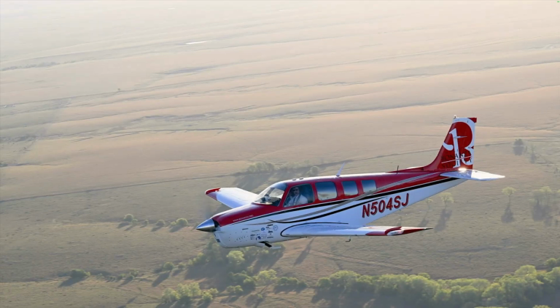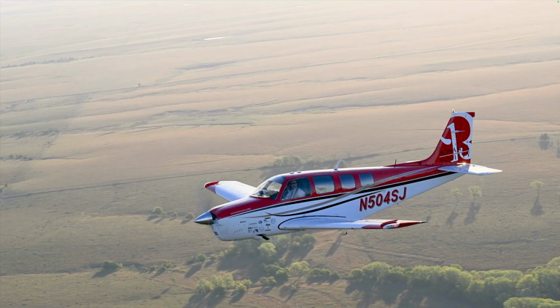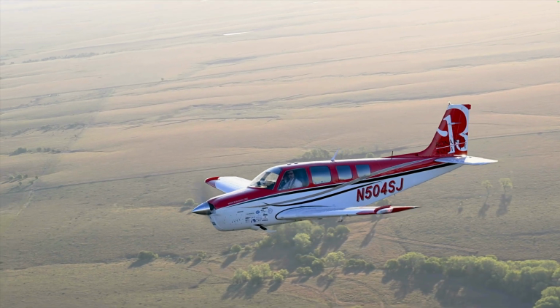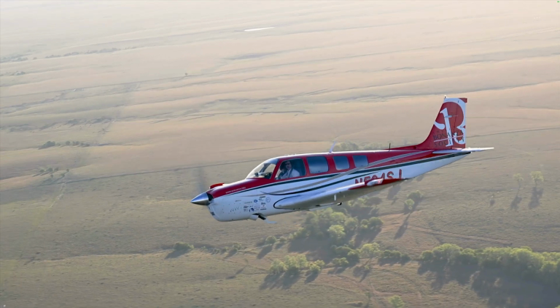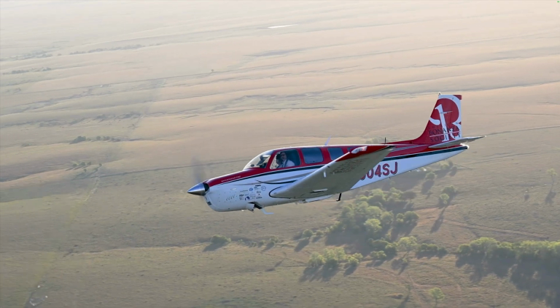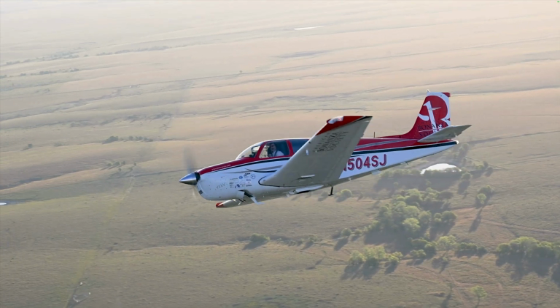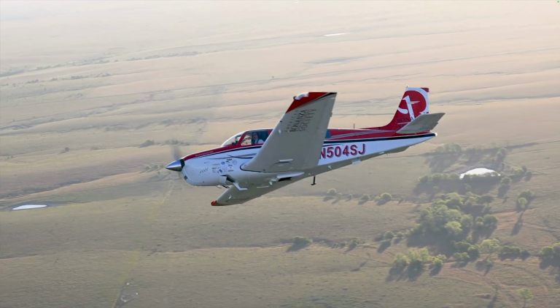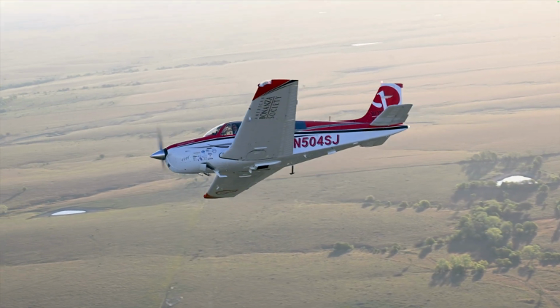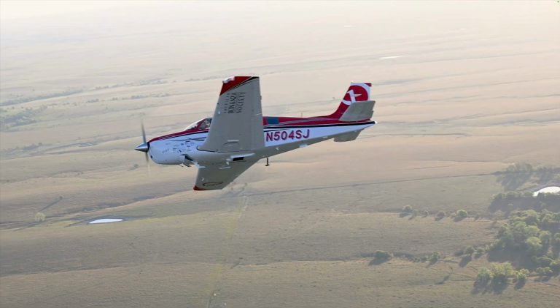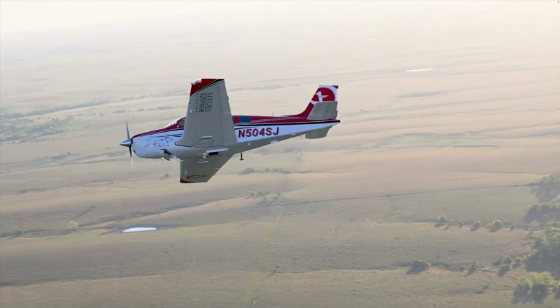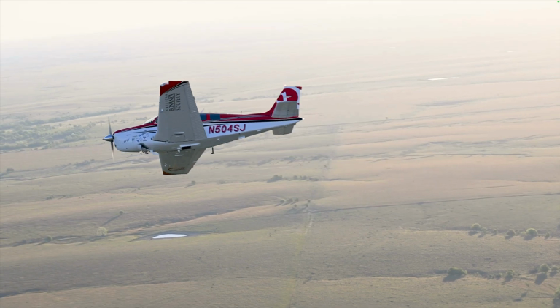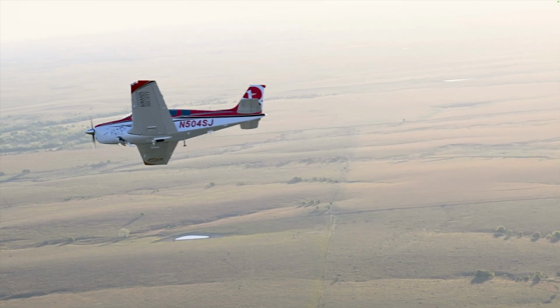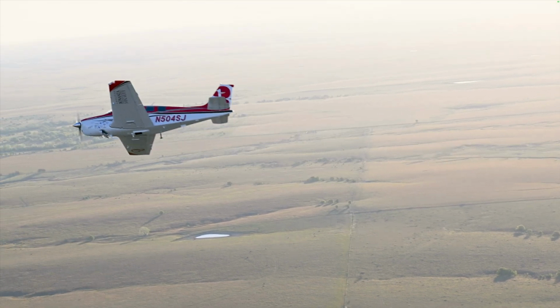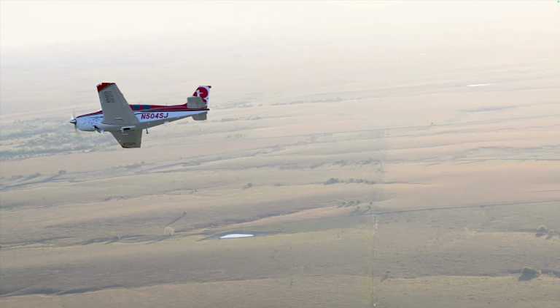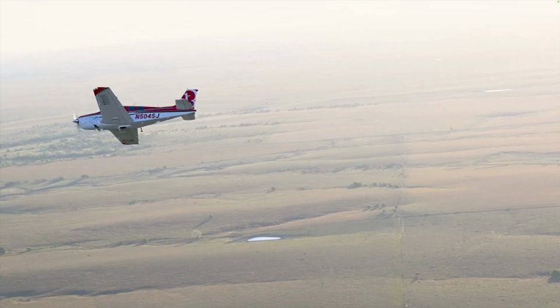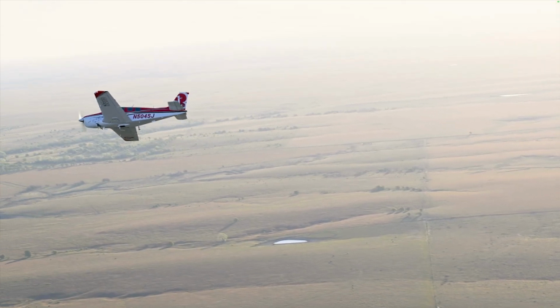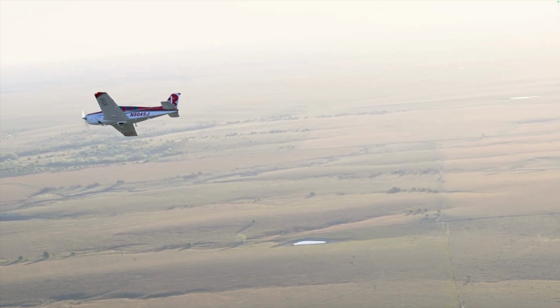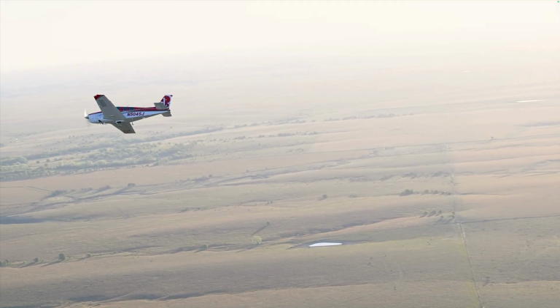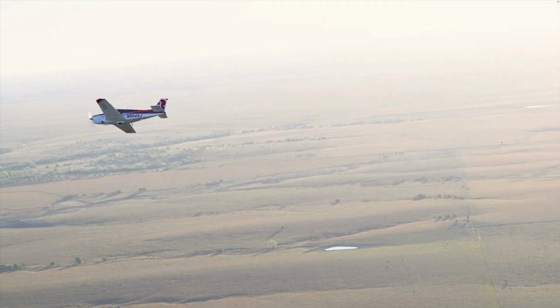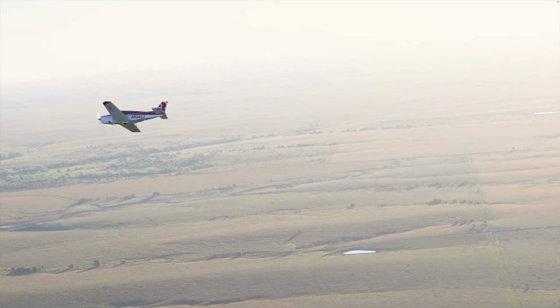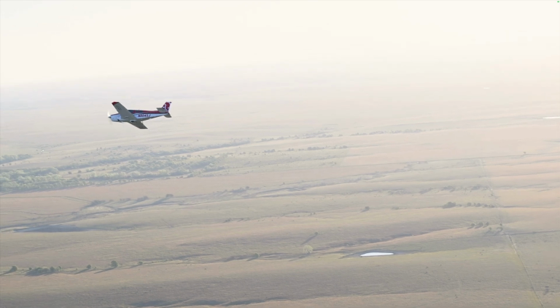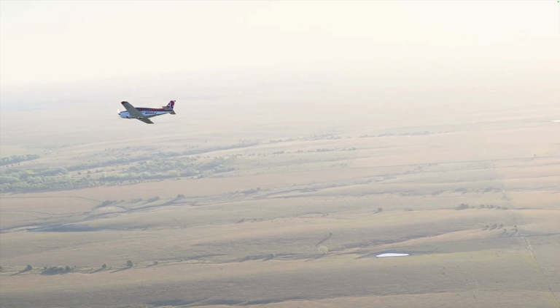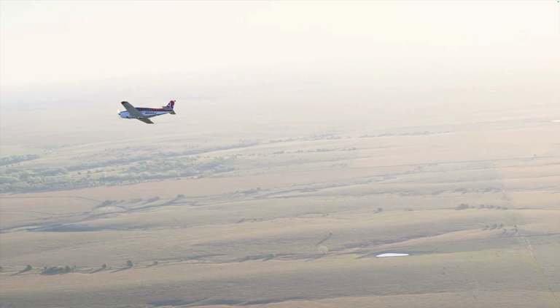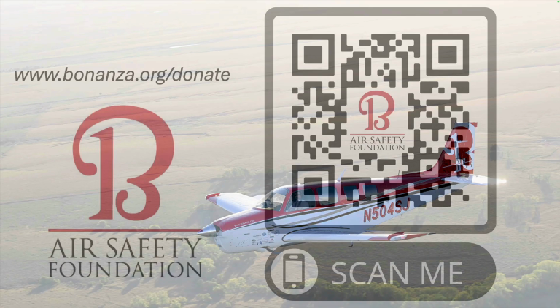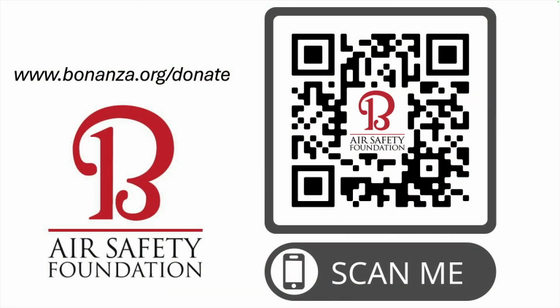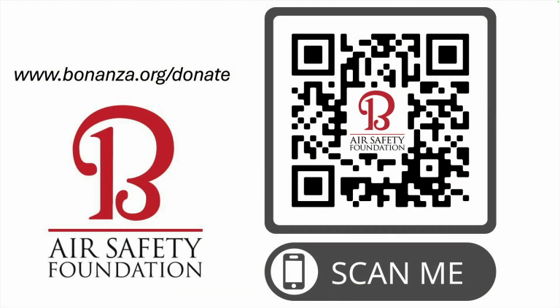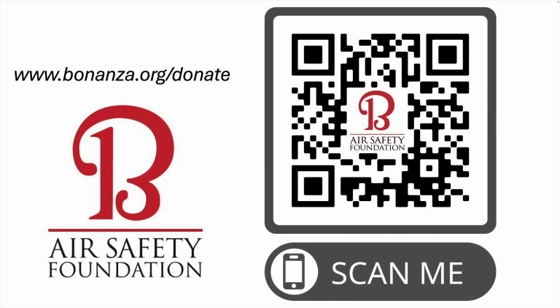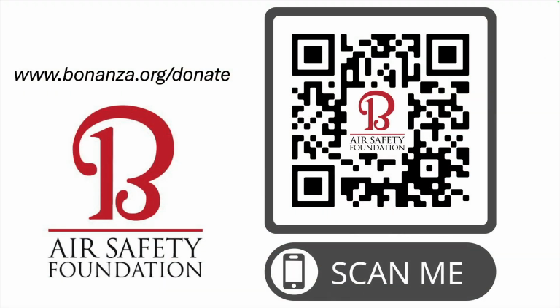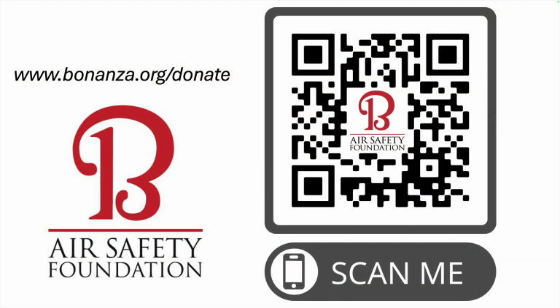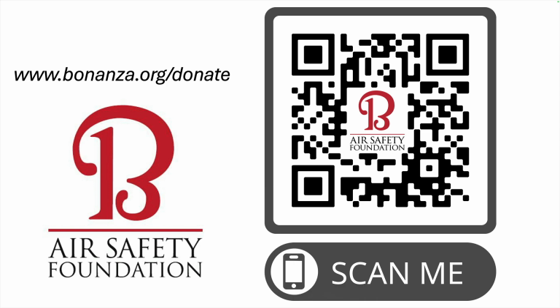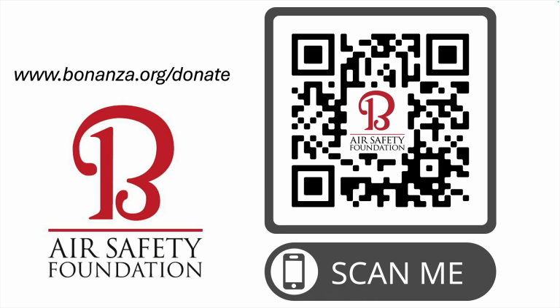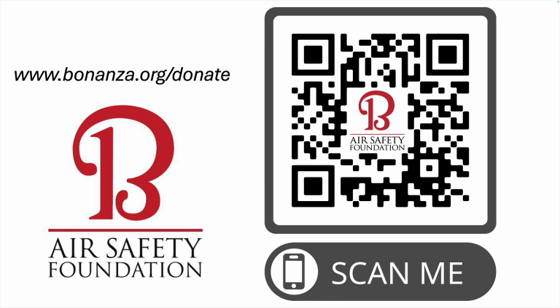Accepting an airplane after maintenance, inspection, repair, or modification is a team effort involving both the mechanic and the owner-pilot. For greatest success, plan and conduct a thorough post-maintenance test flight.